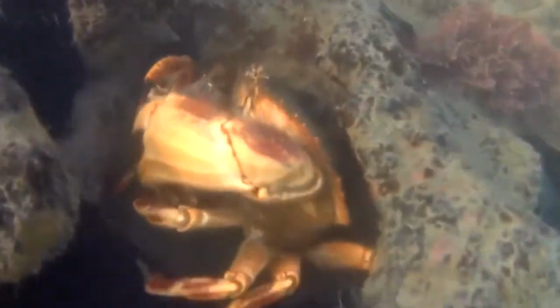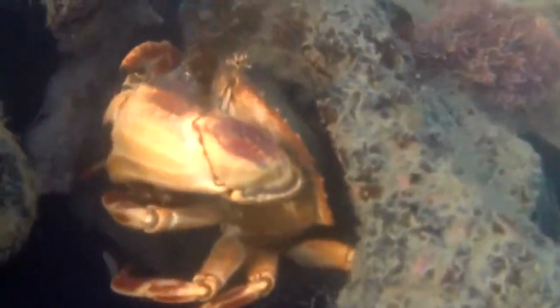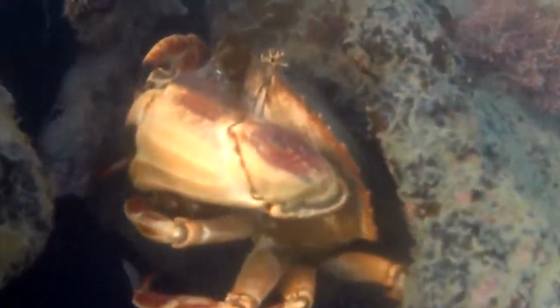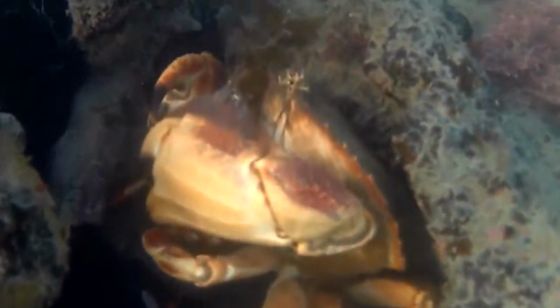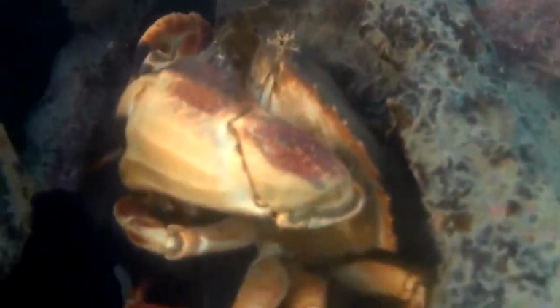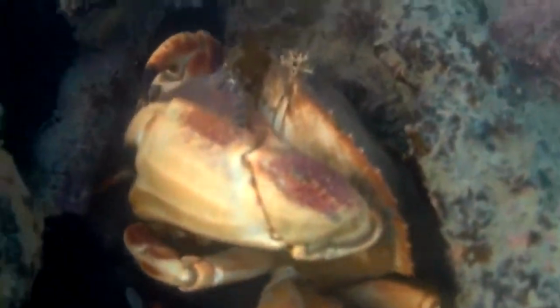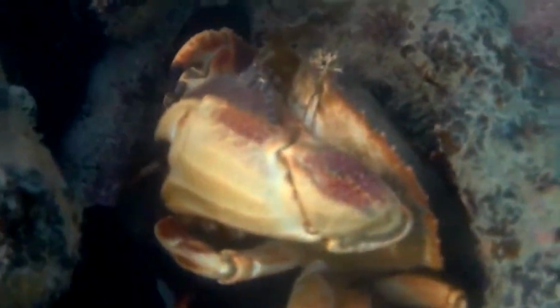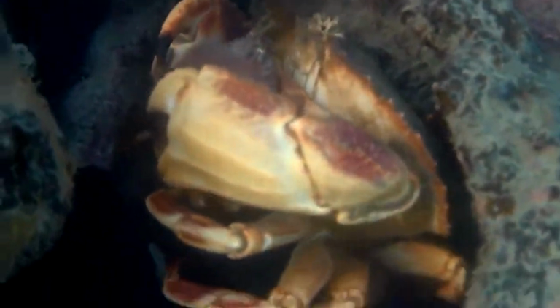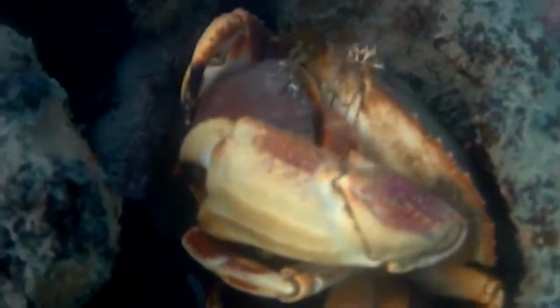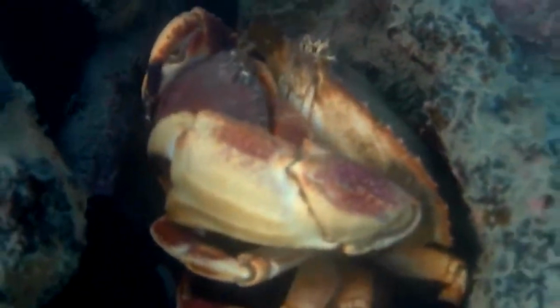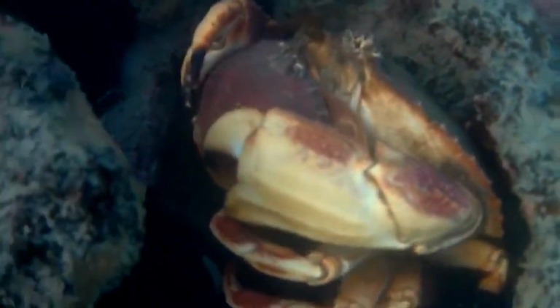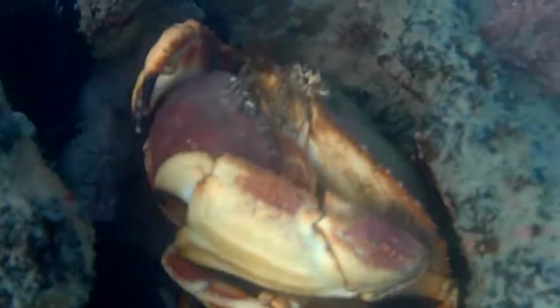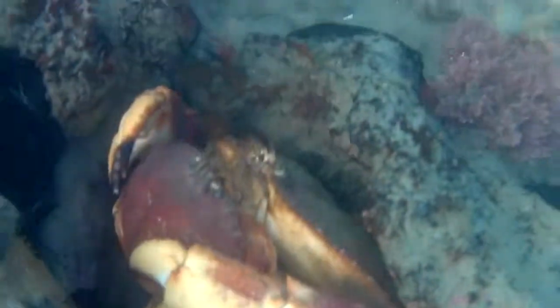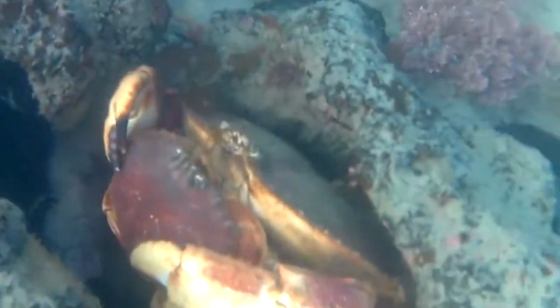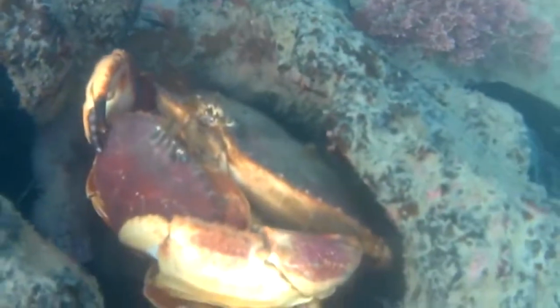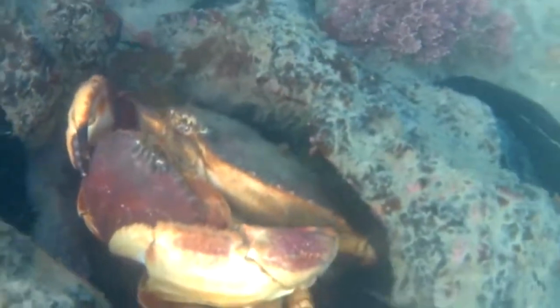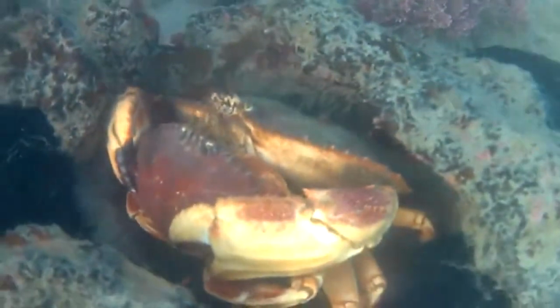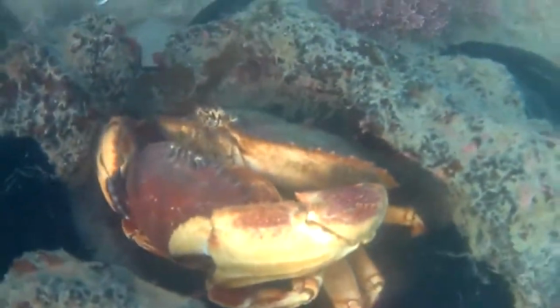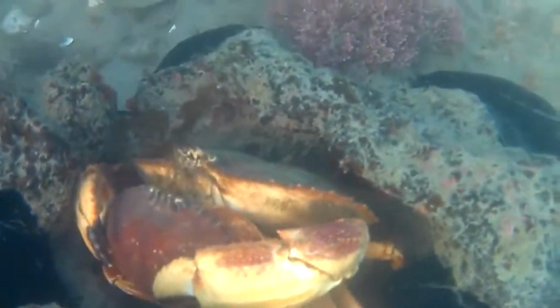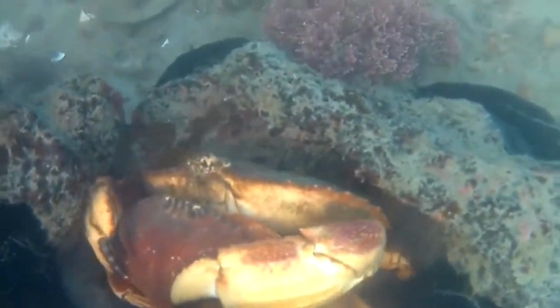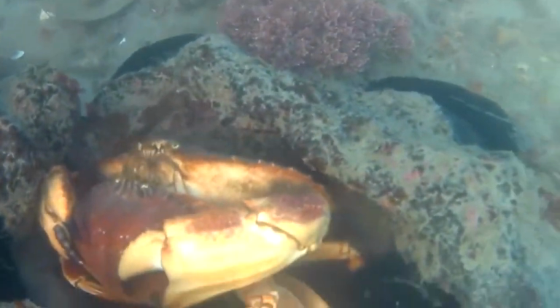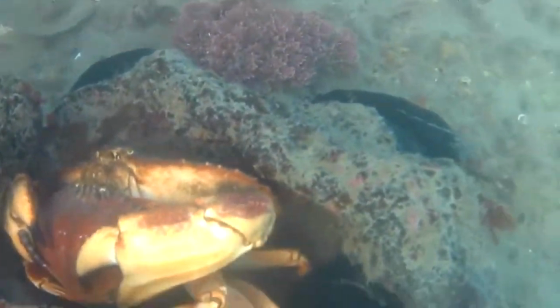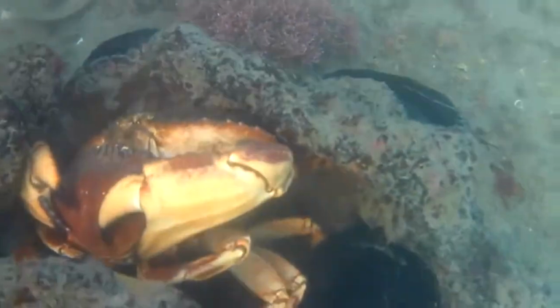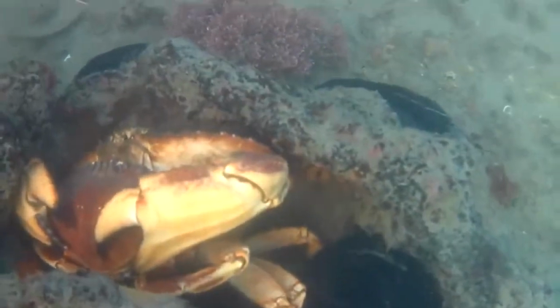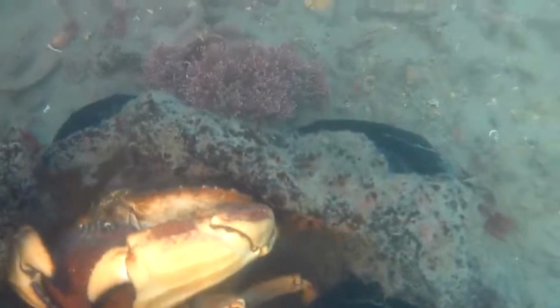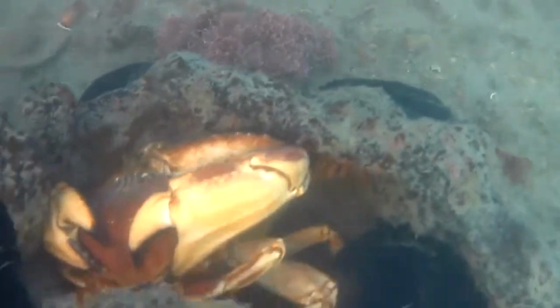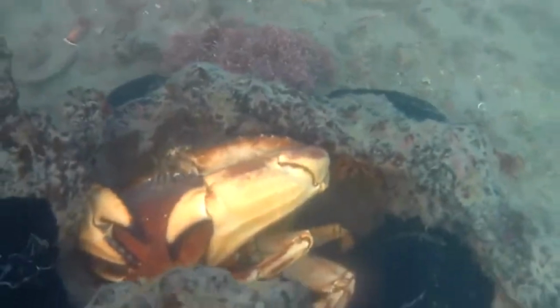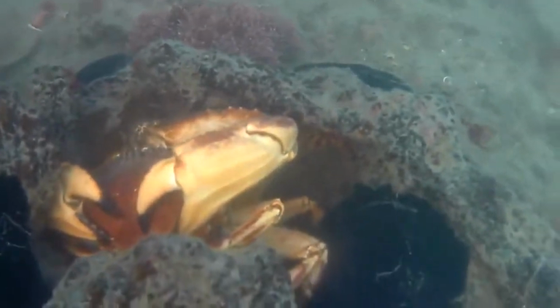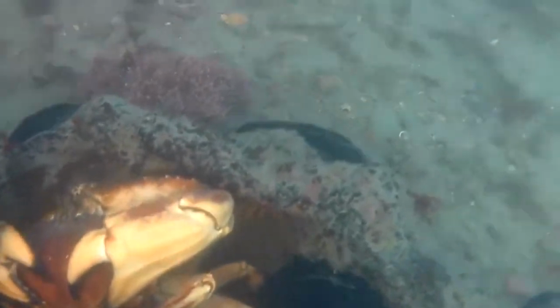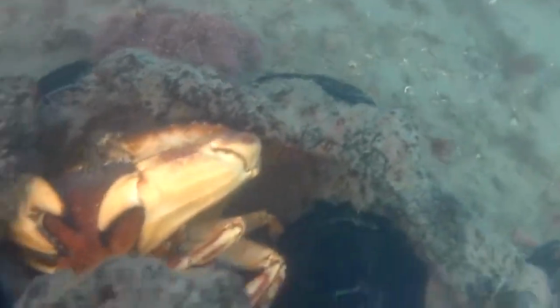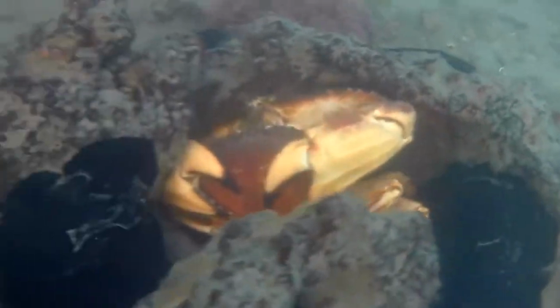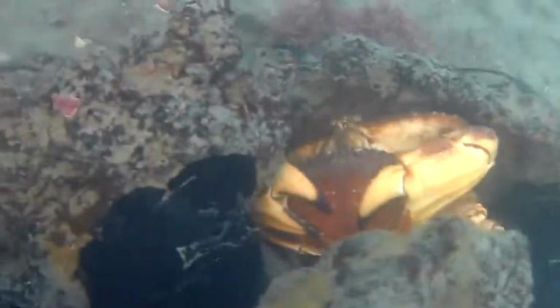Now, this is another thing you might see when you're snorkelling in midwinter. It's so cold that the crabs tend to cuddle together in order to conserve warmth. So here's two of them I found in the nook of a rock, cuddling for warmth.